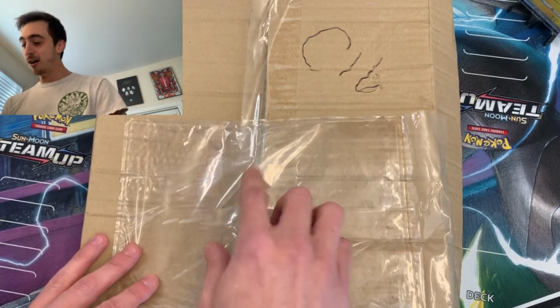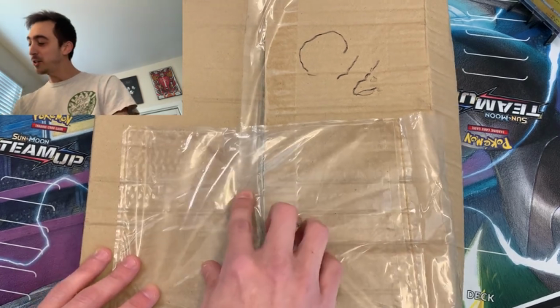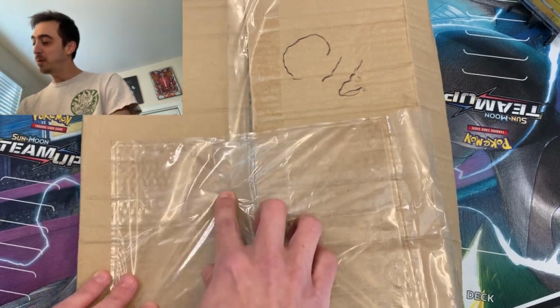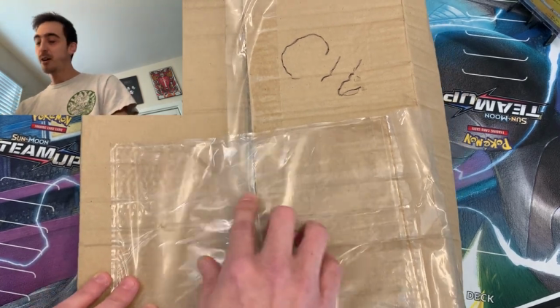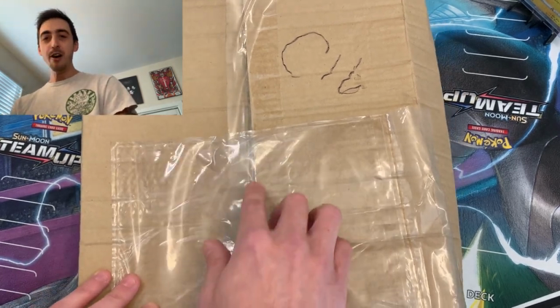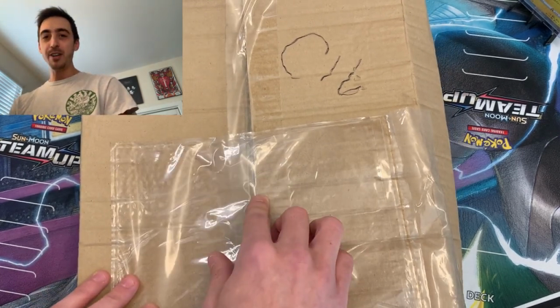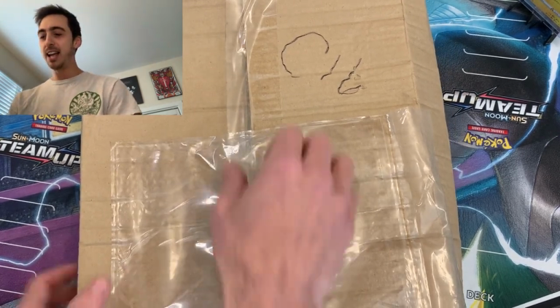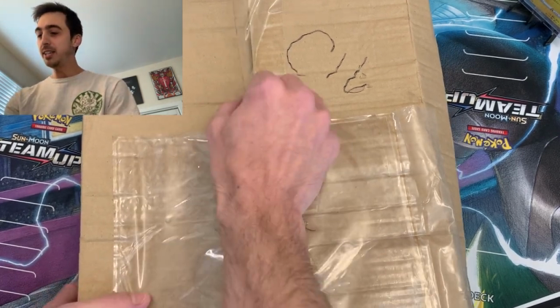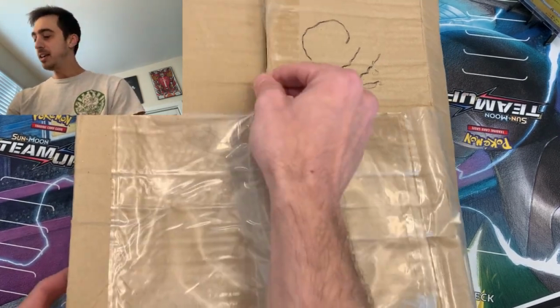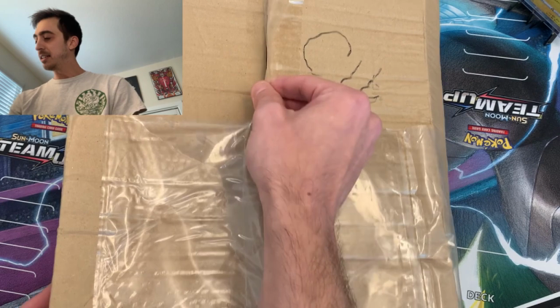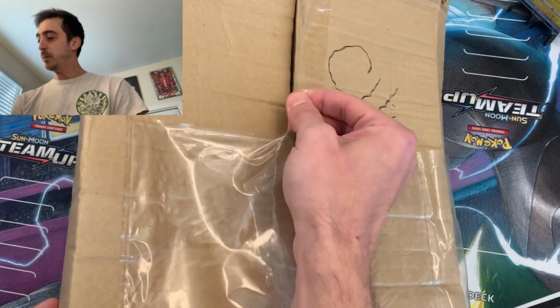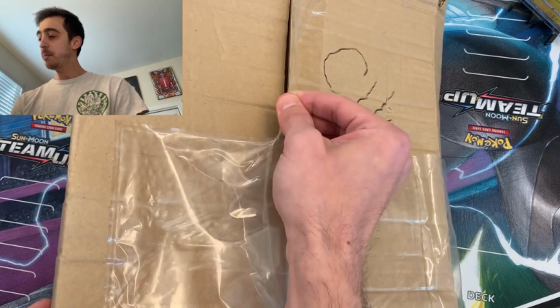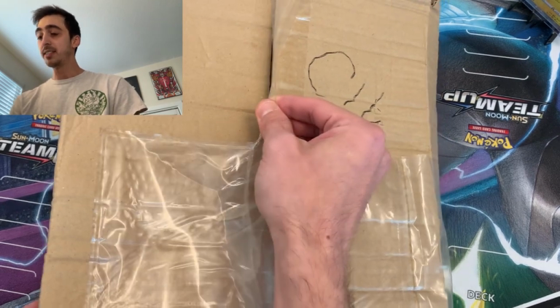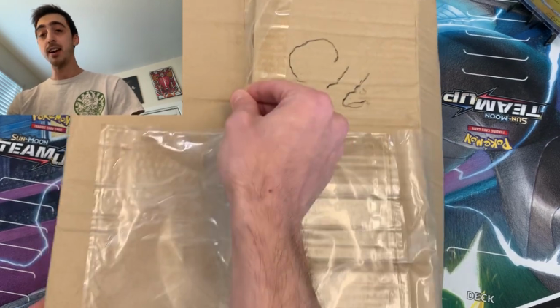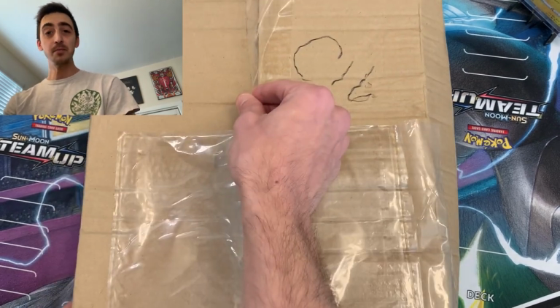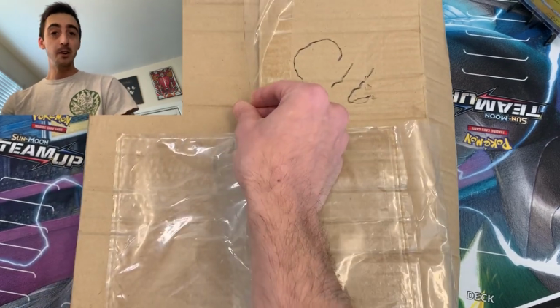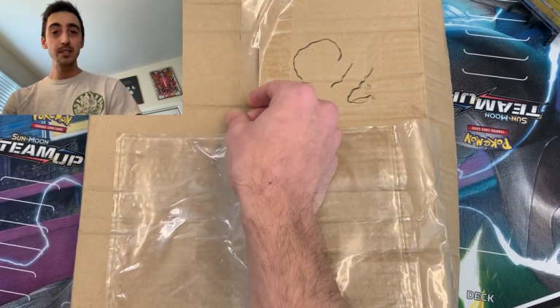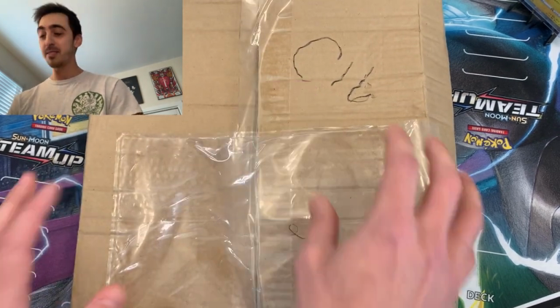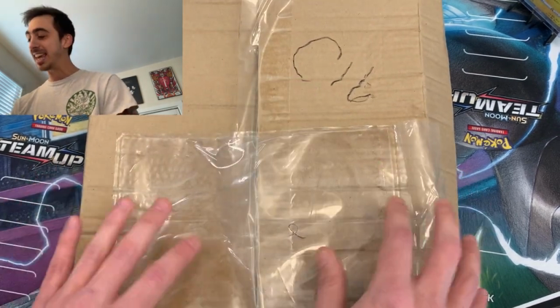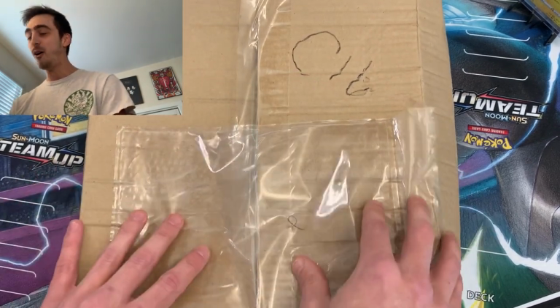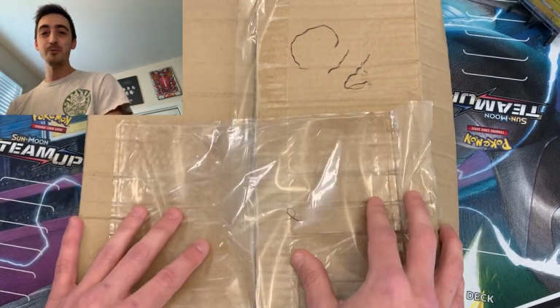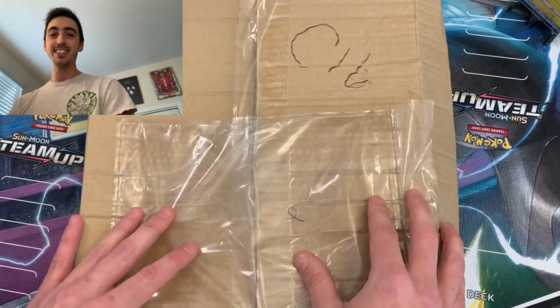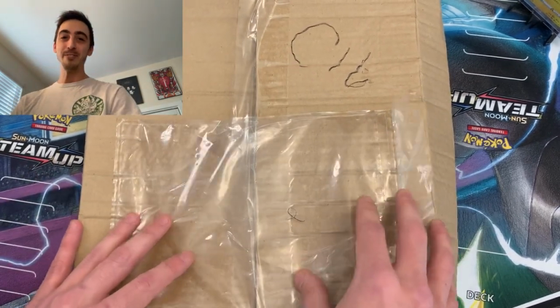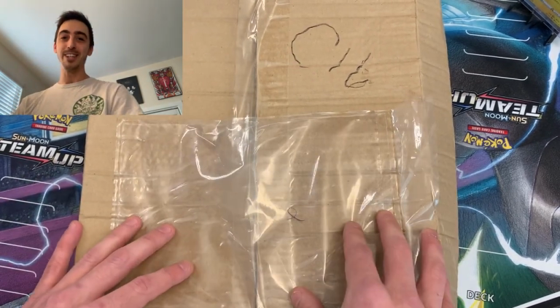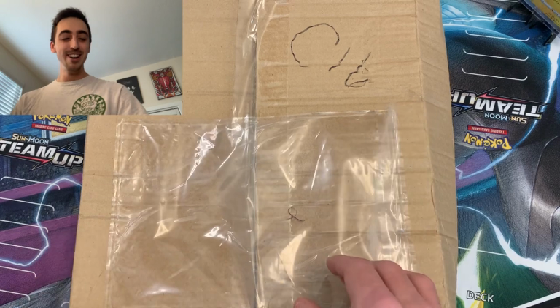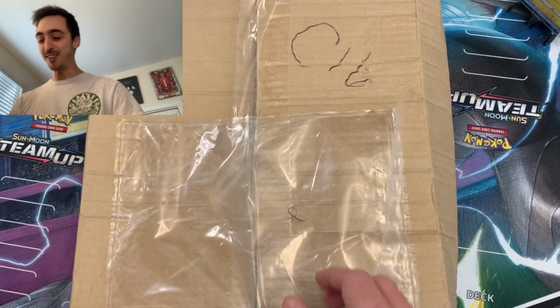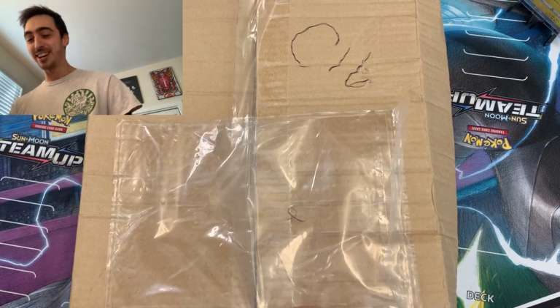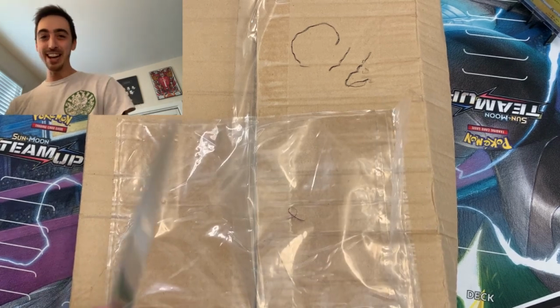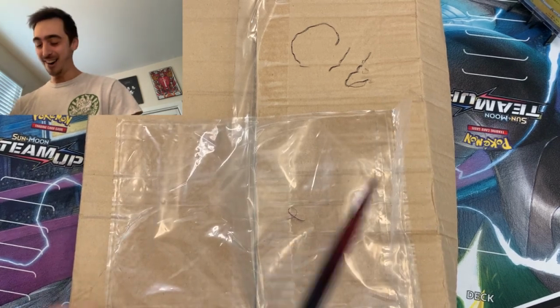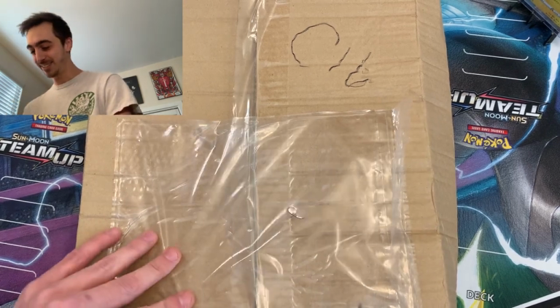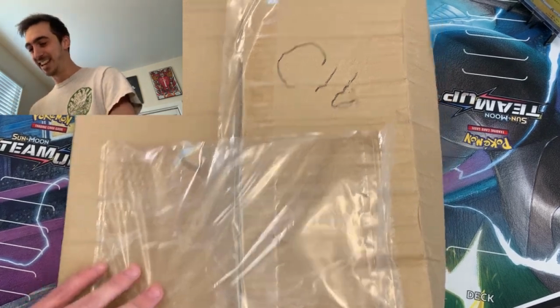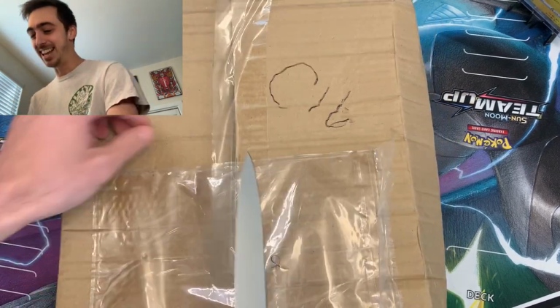I already took the shipping info off here, and you can see the tape's peeled up because Customs had to open this up. This came all the way to California from Australia. How awesome is that?